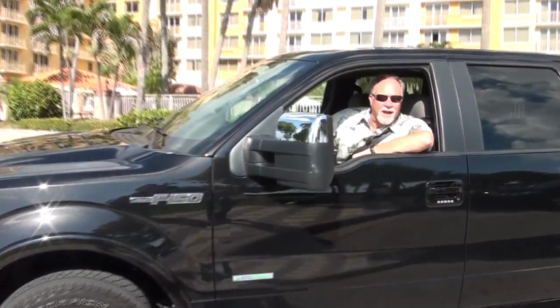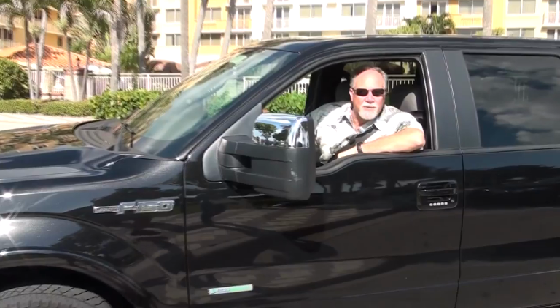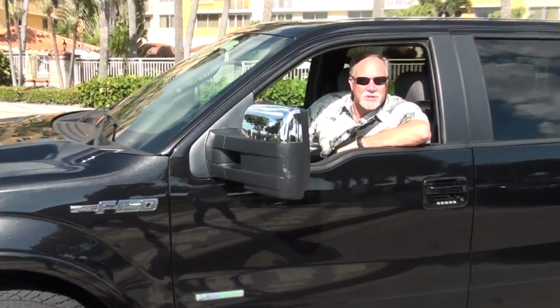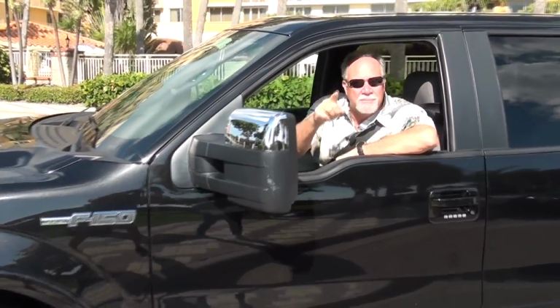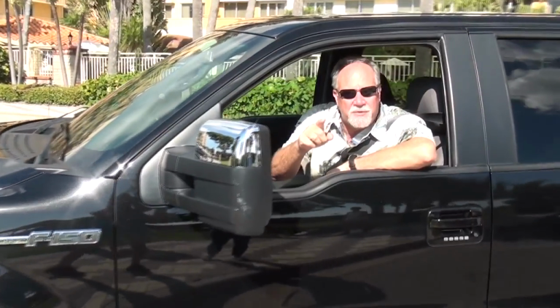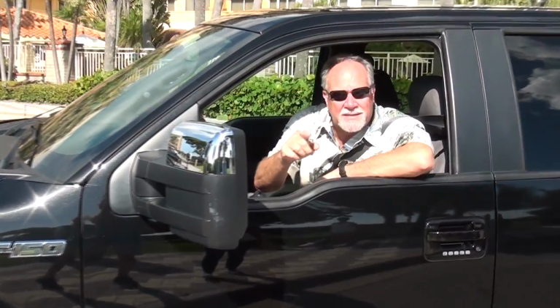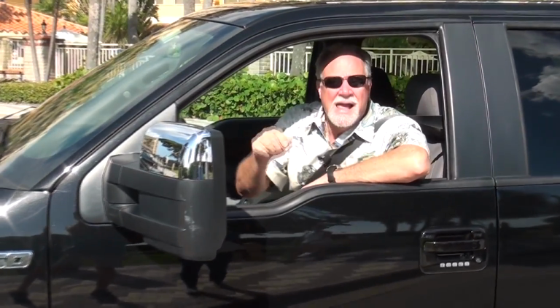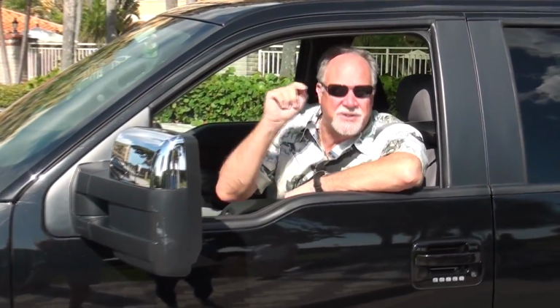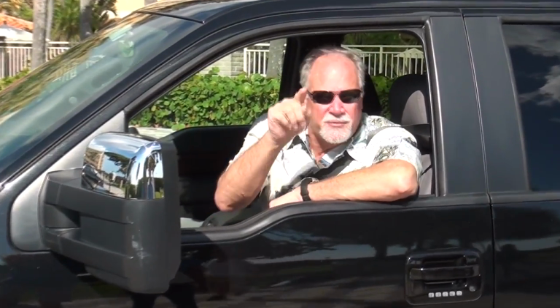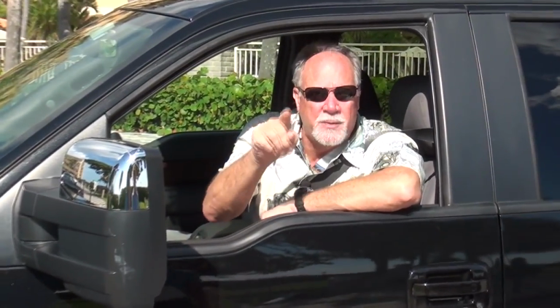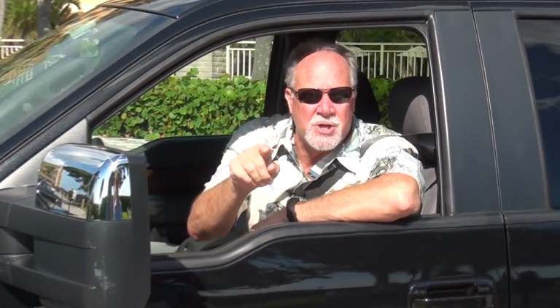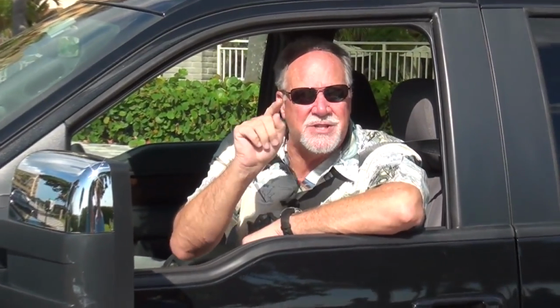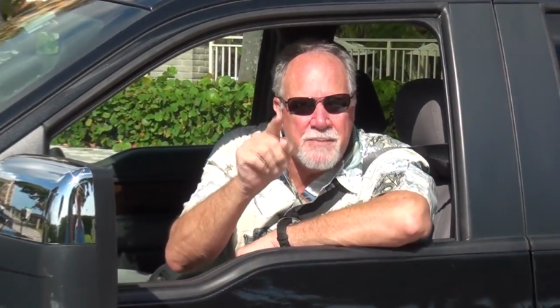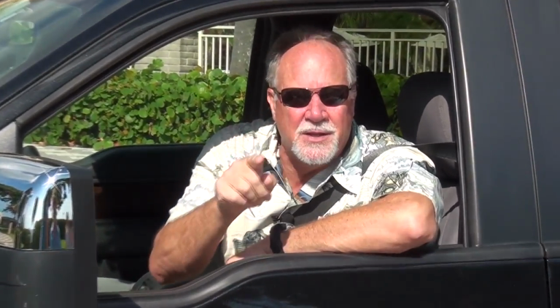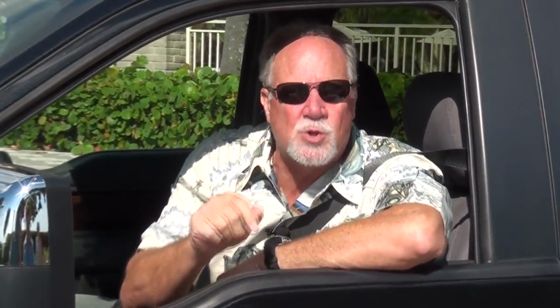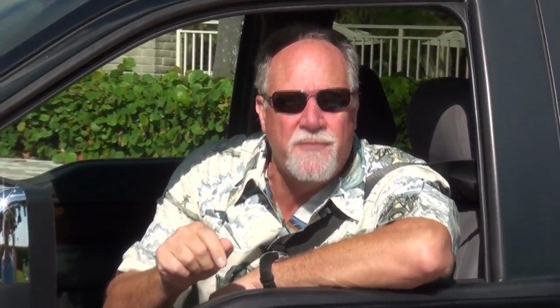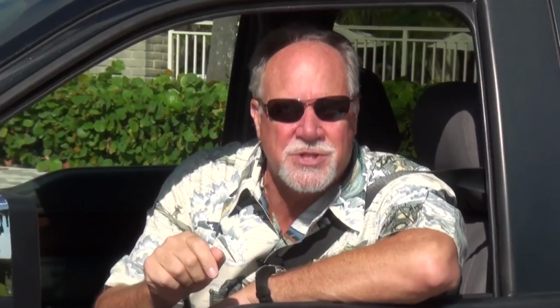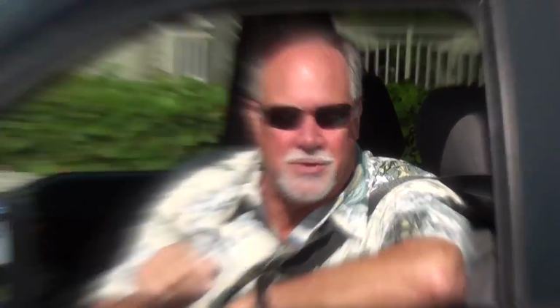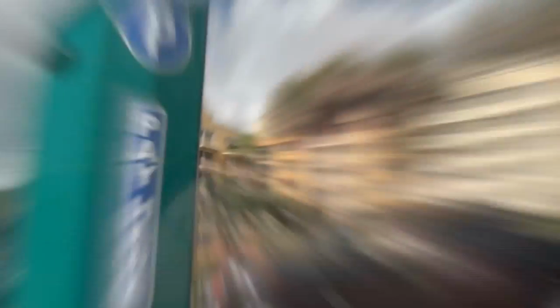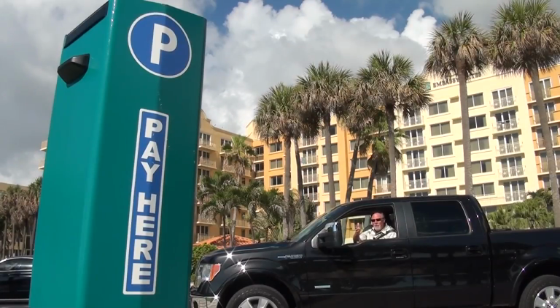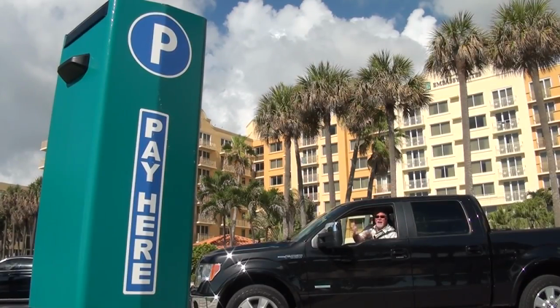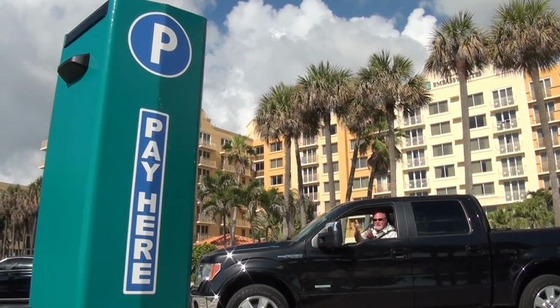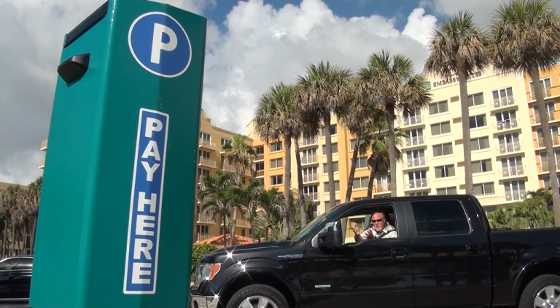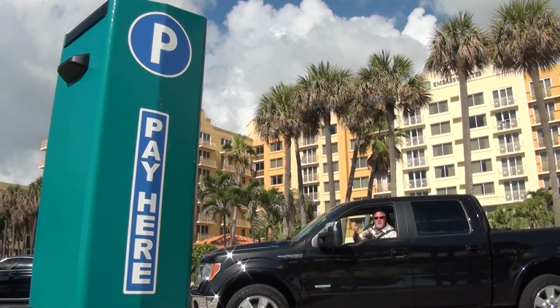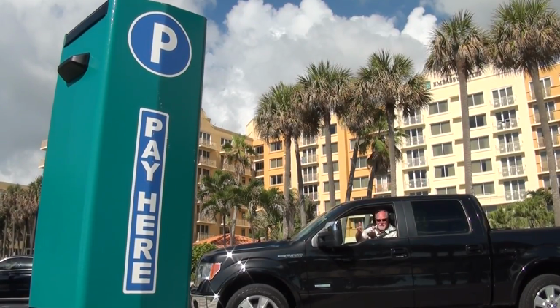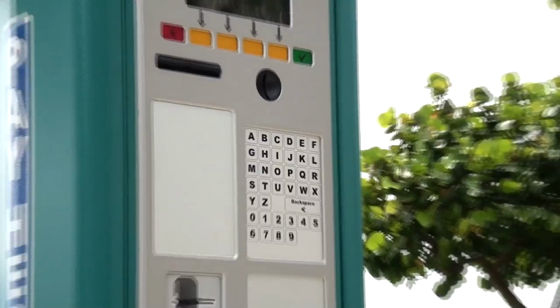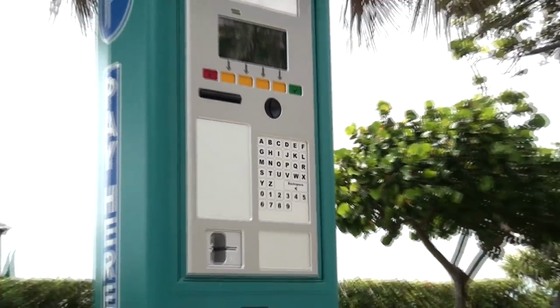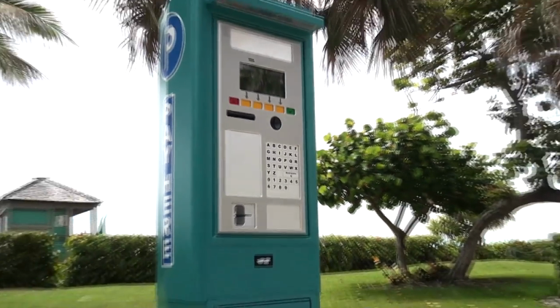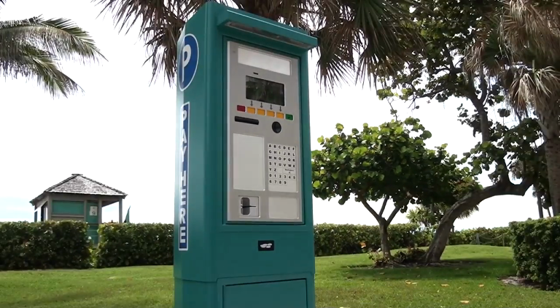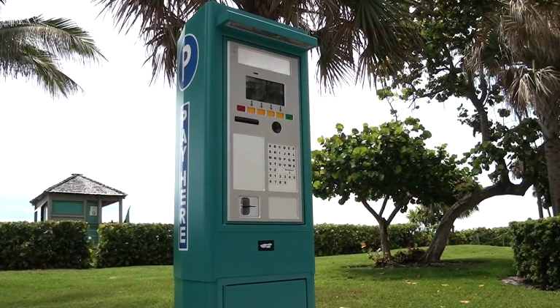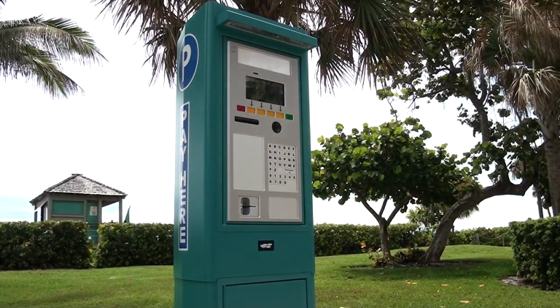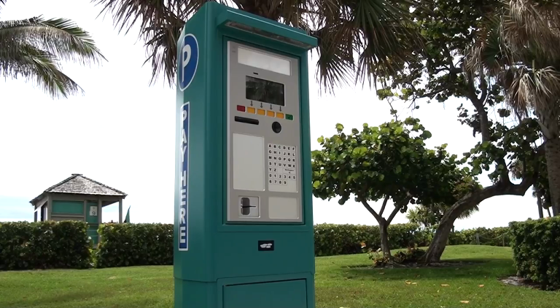Hey there folks, I'm Chief E. Mathey and Deerfield Beach is stepping into the 21st century. No, it's not an ATM machine, silly. Say hello to the new parking meters.